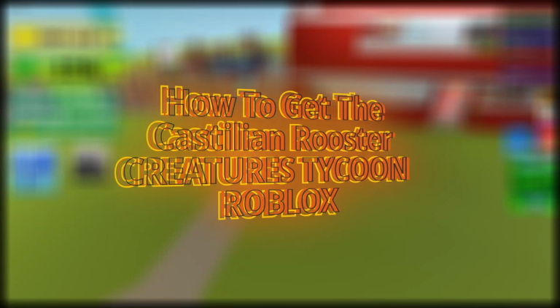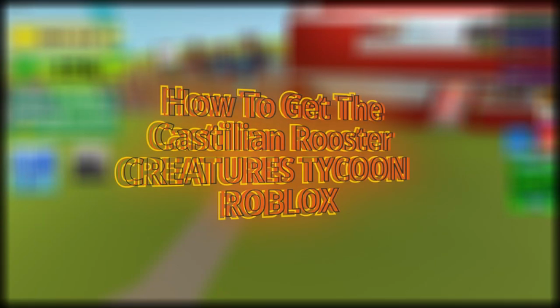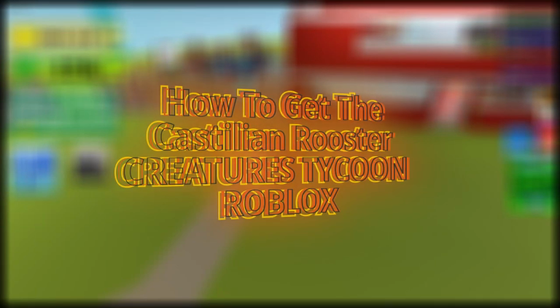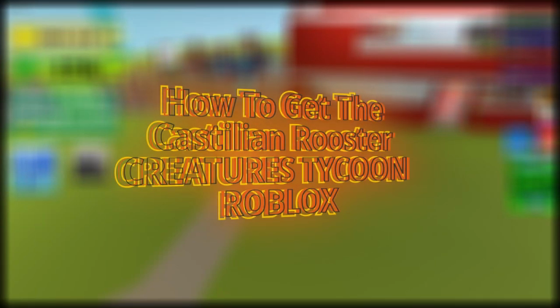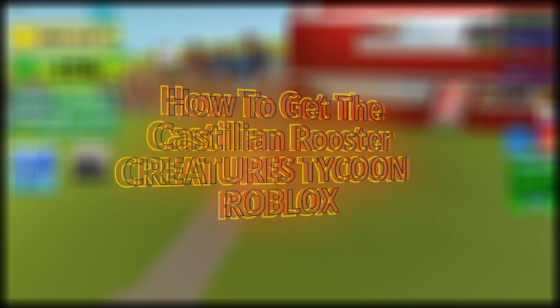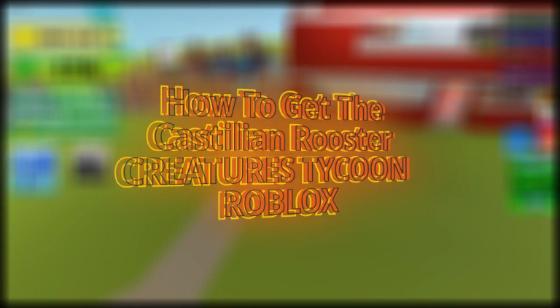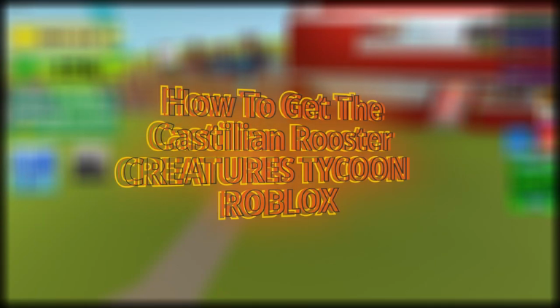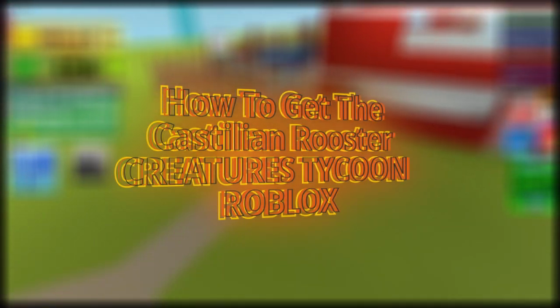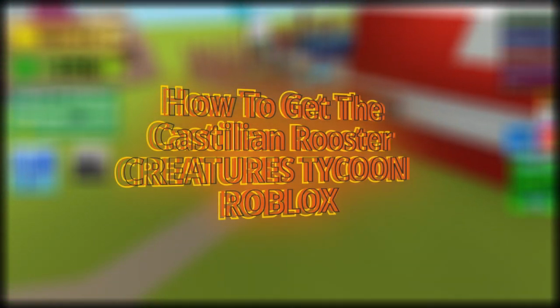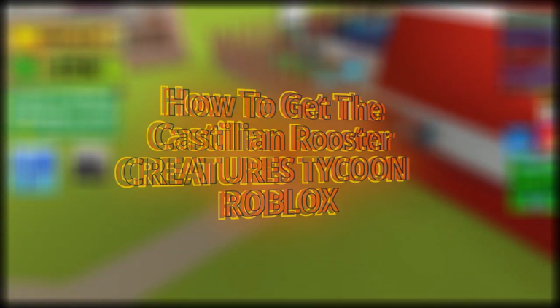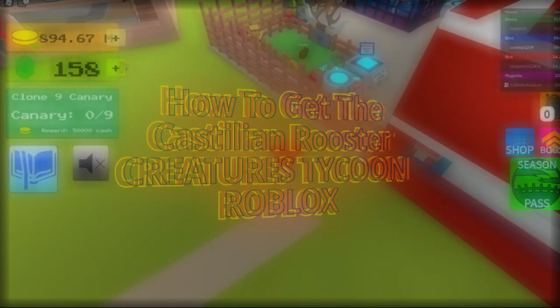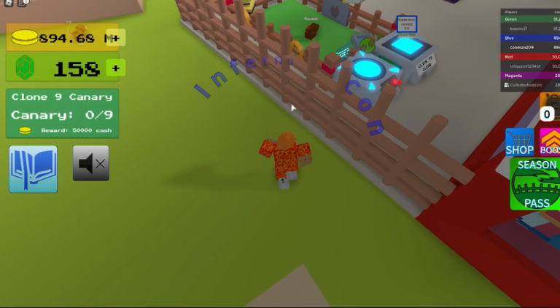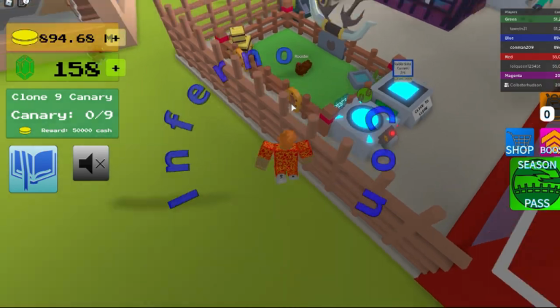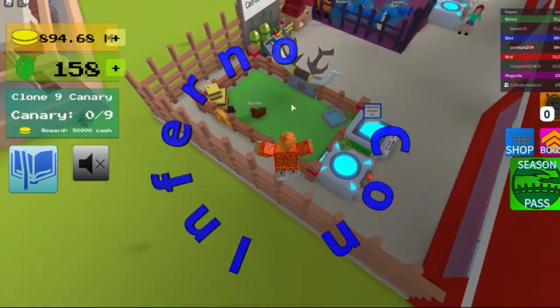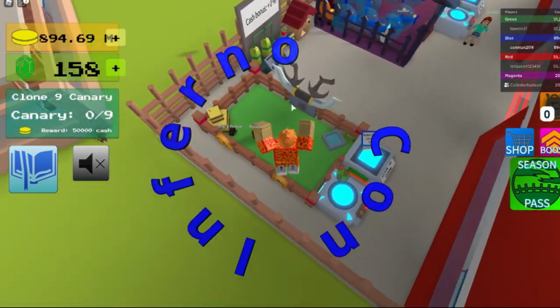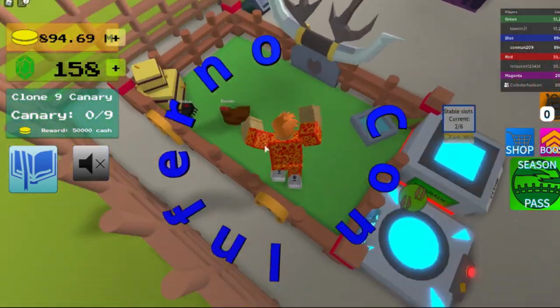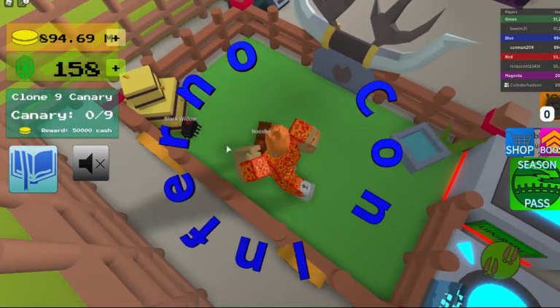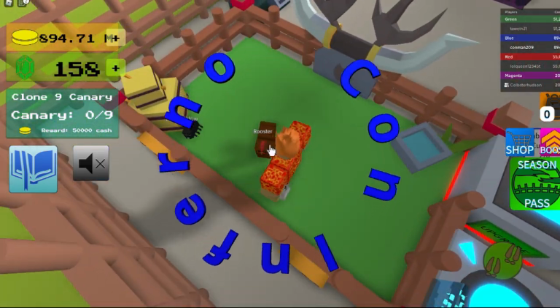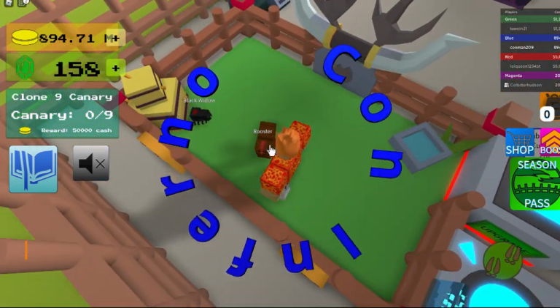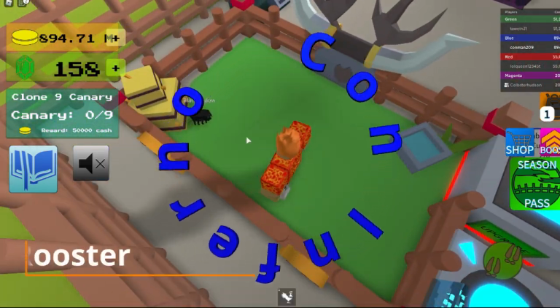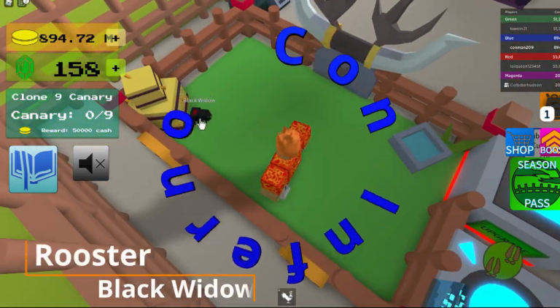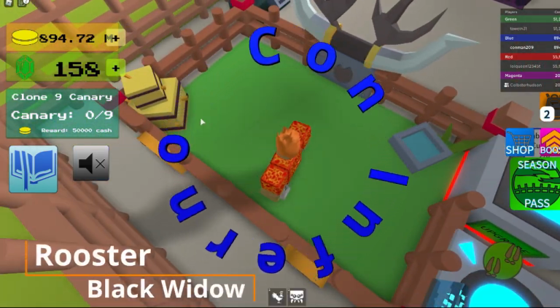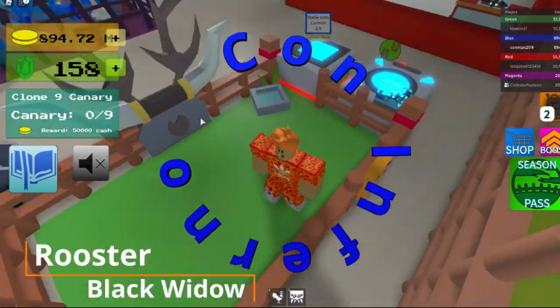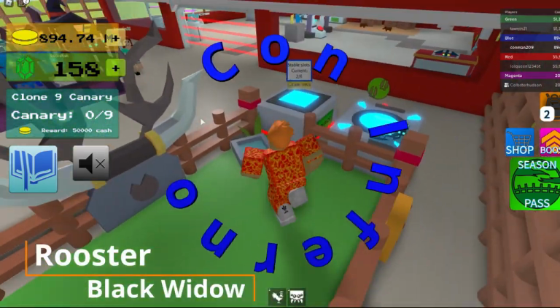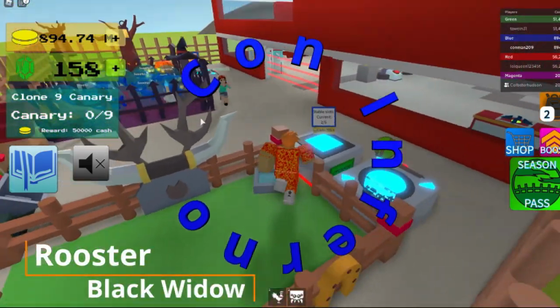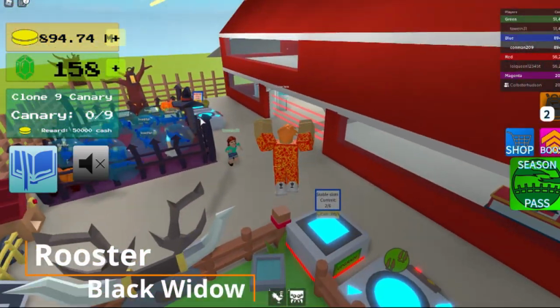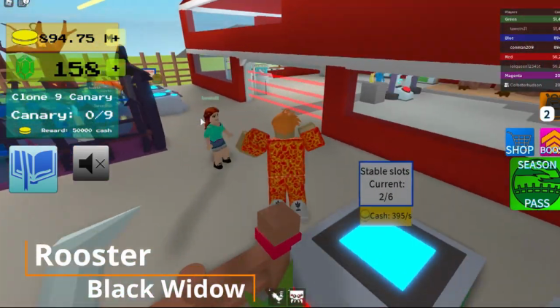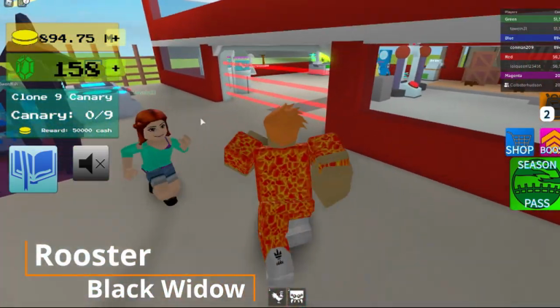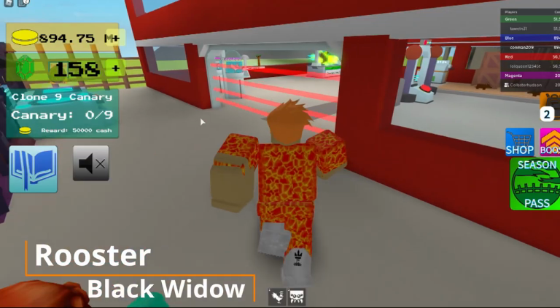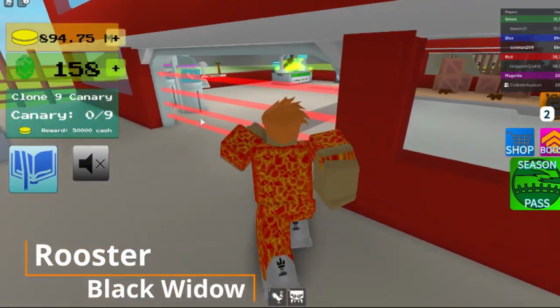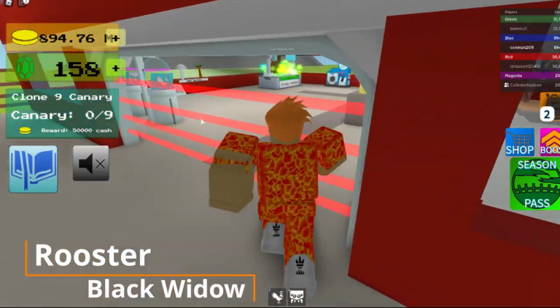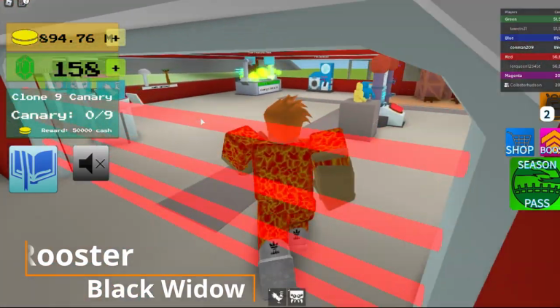Hey guys, today I'm going to be showing you how to get the Castilian Rooster. First, you get your Rooster and Black Widow and bring them over to the fusion chamber.